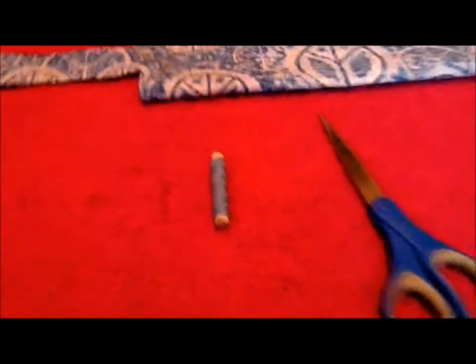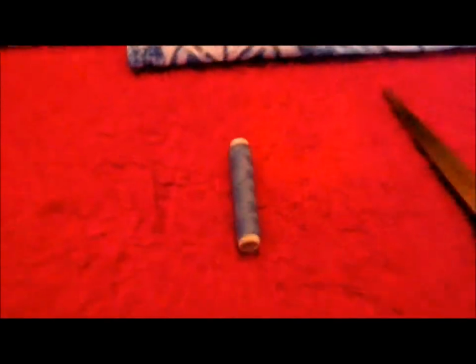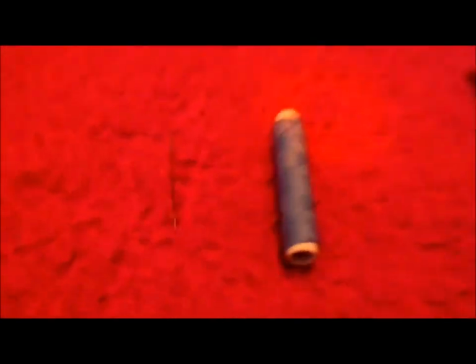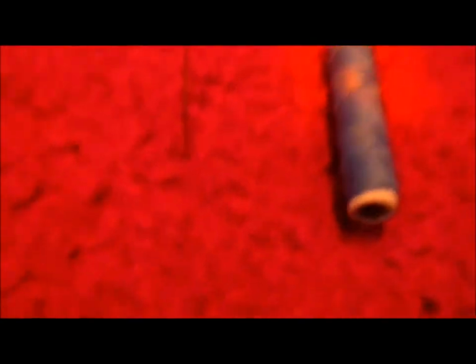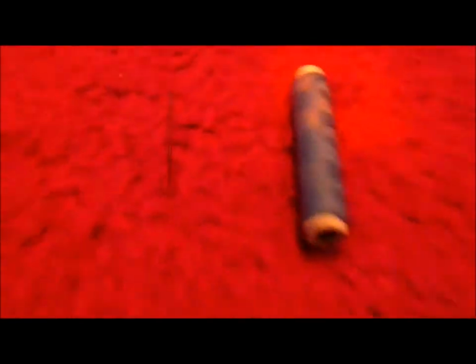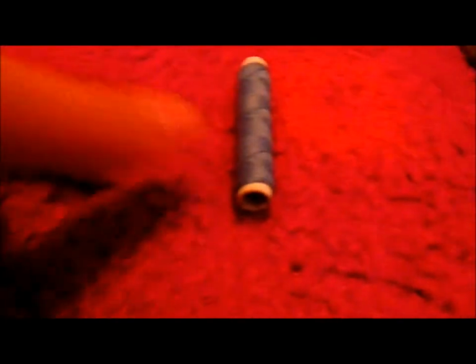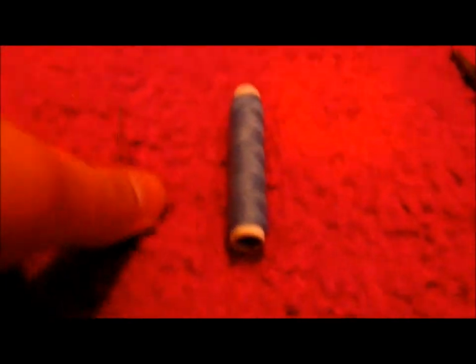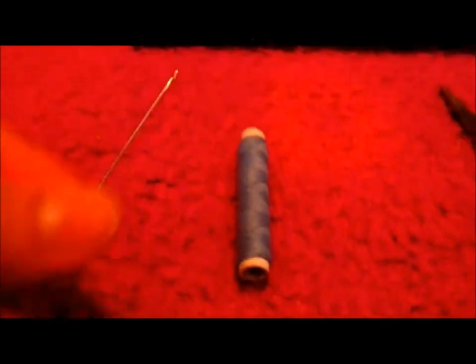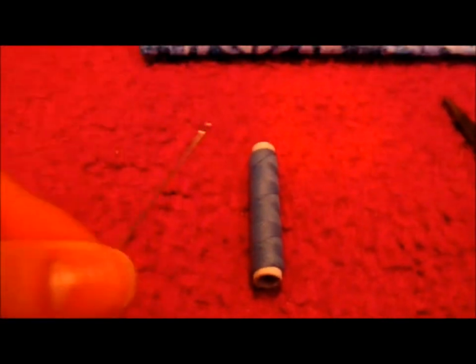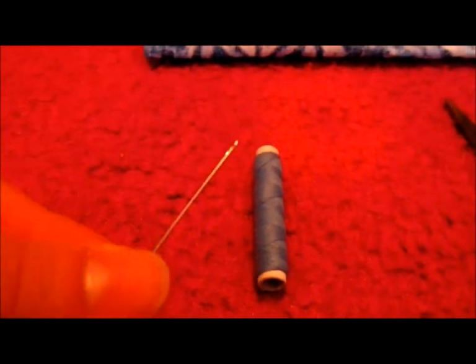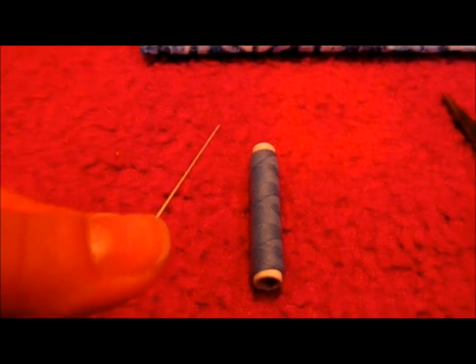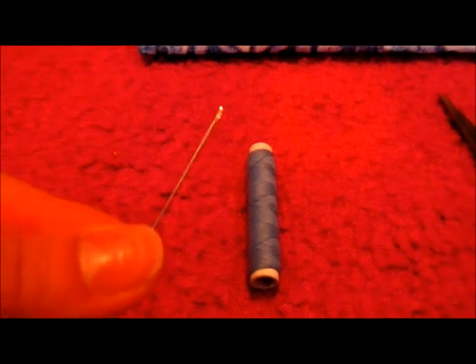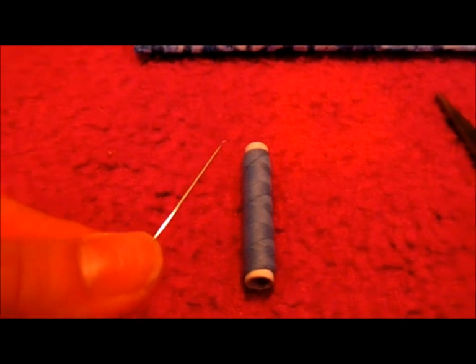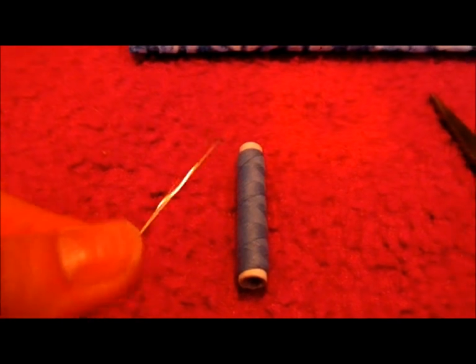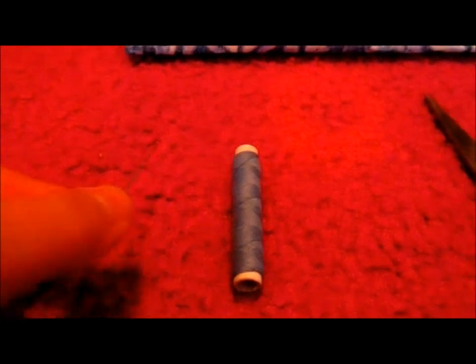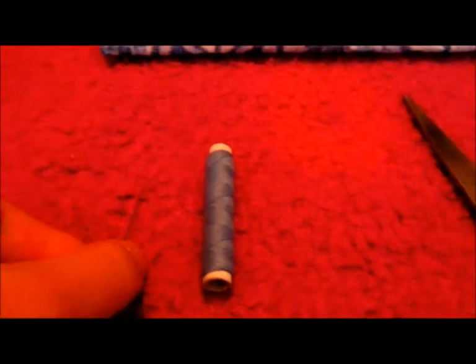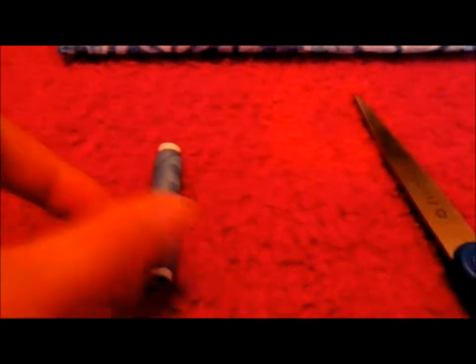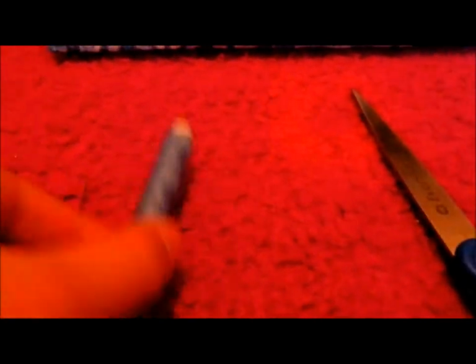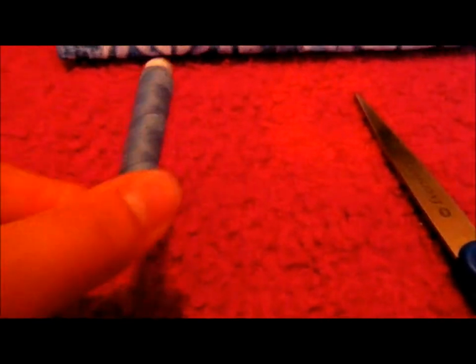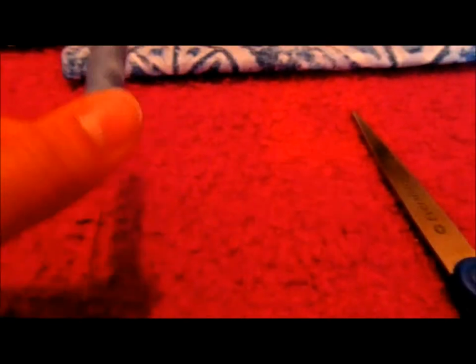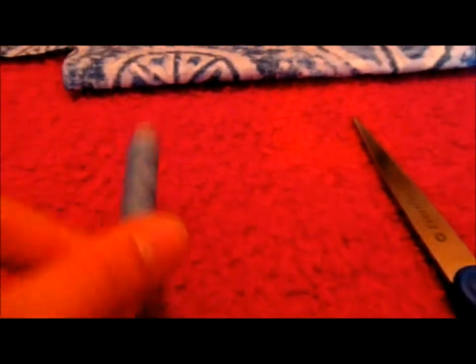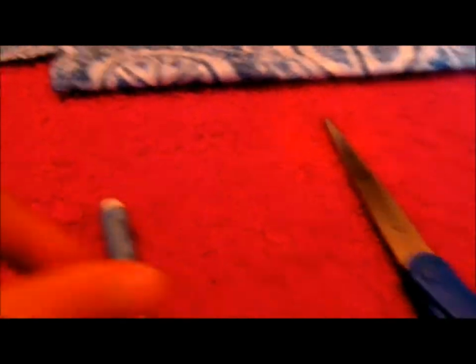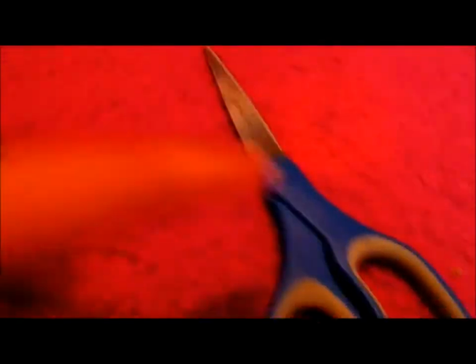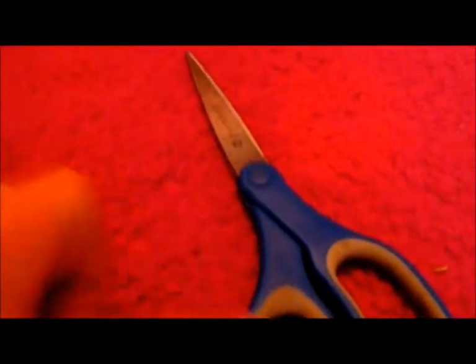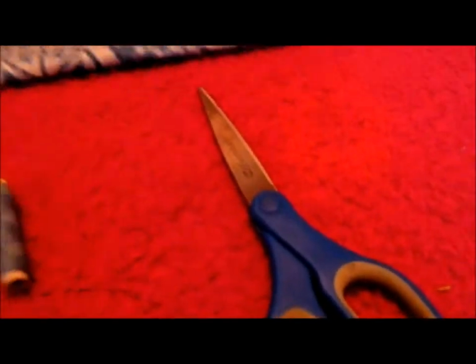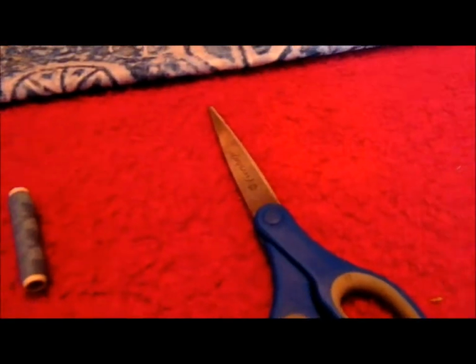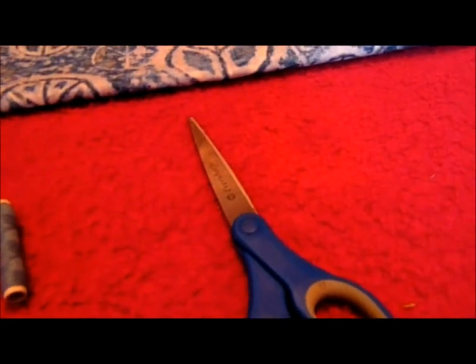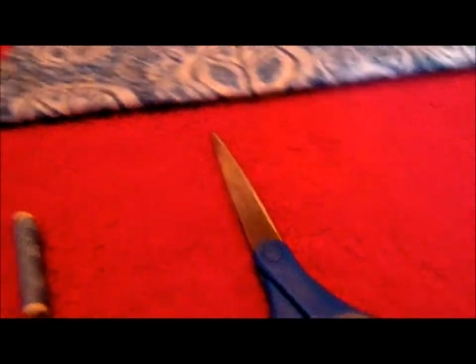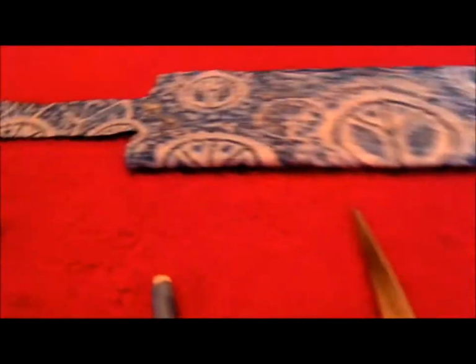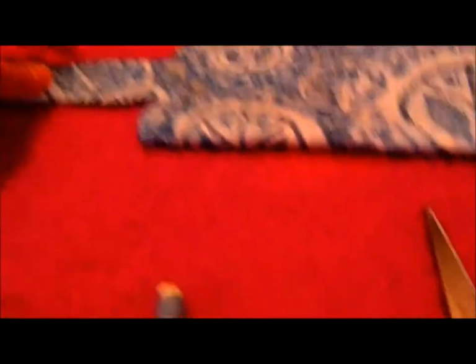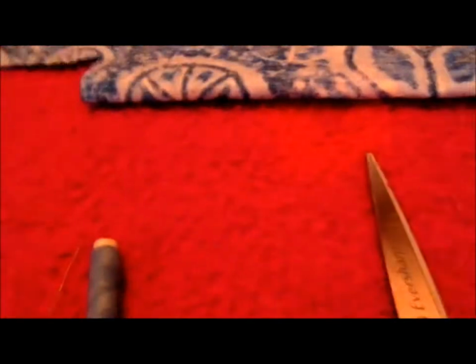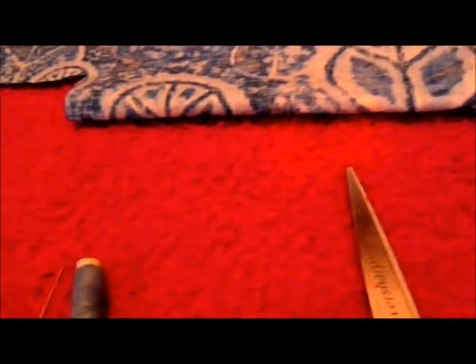So what you'll need is a needle, some thread that matches your fabric, and some scissors.